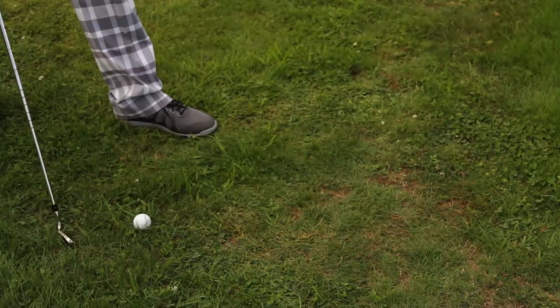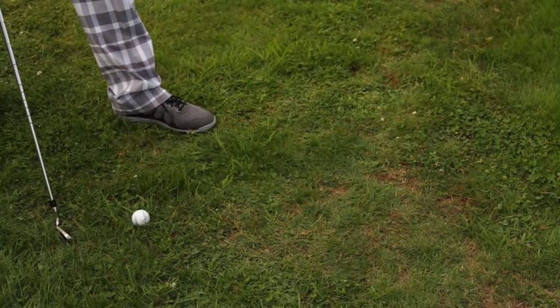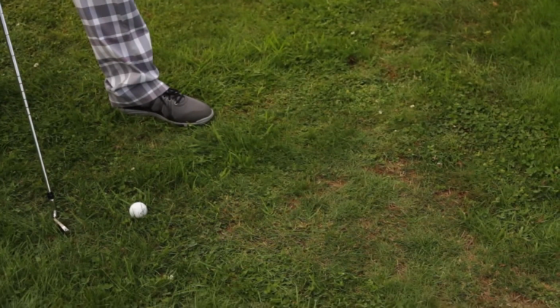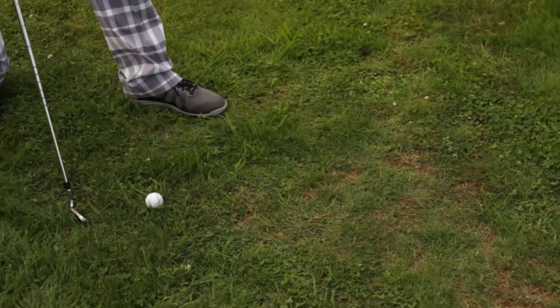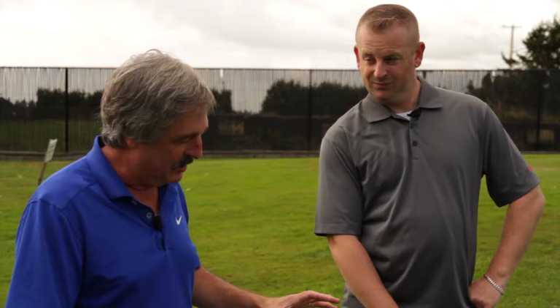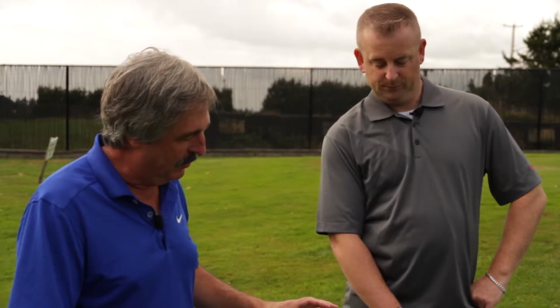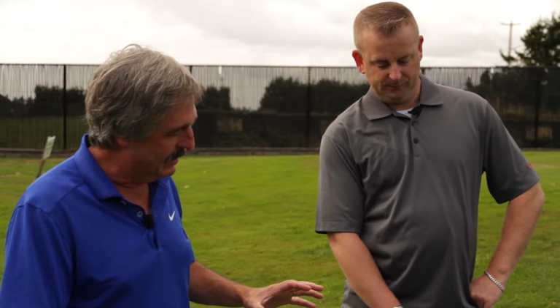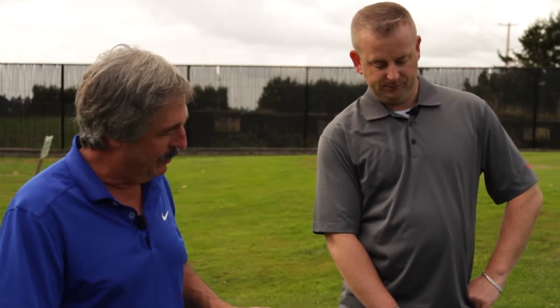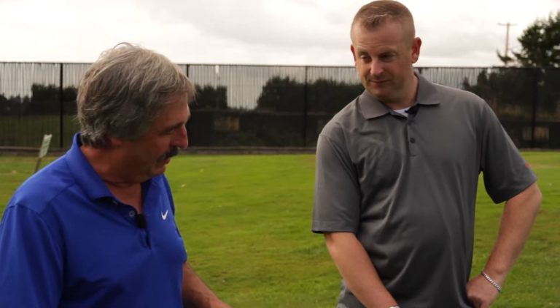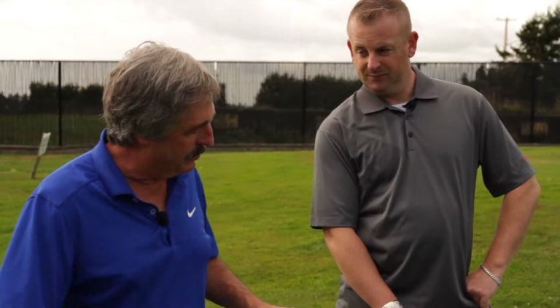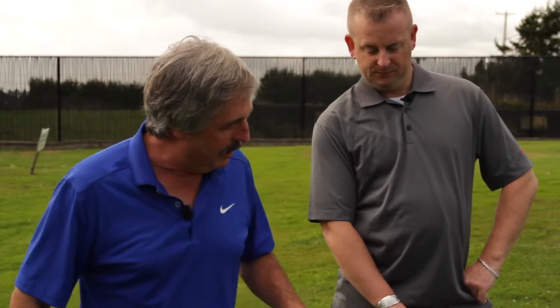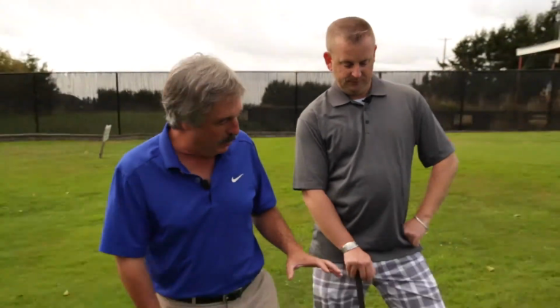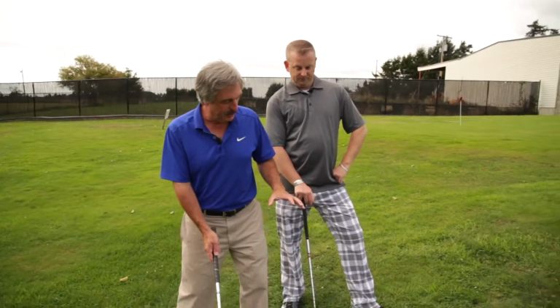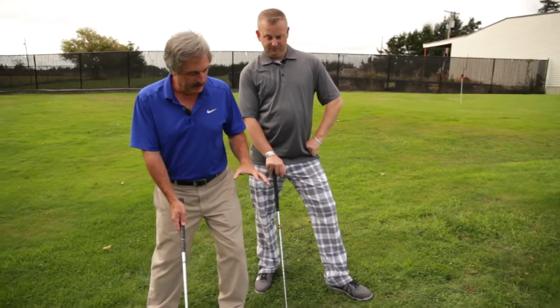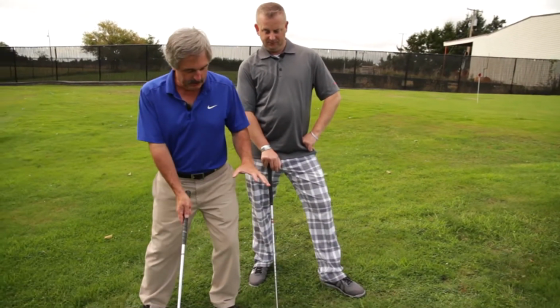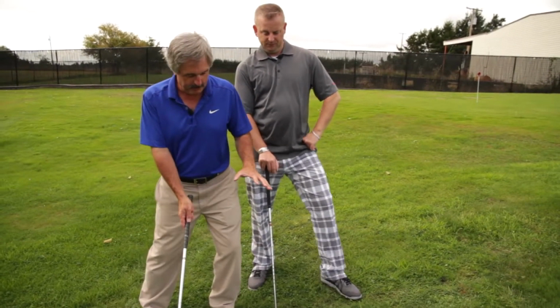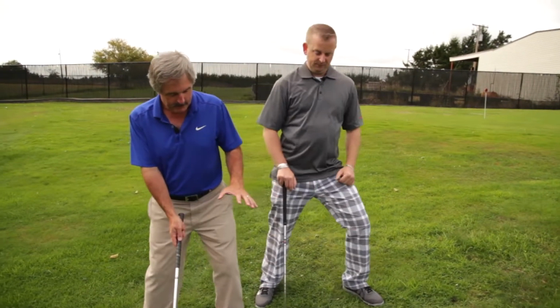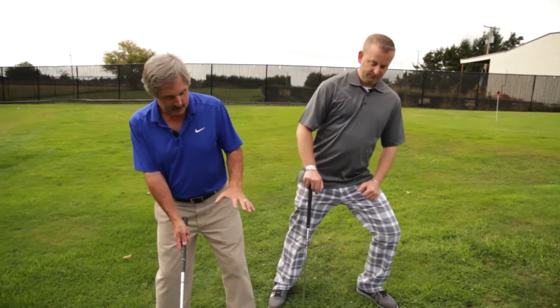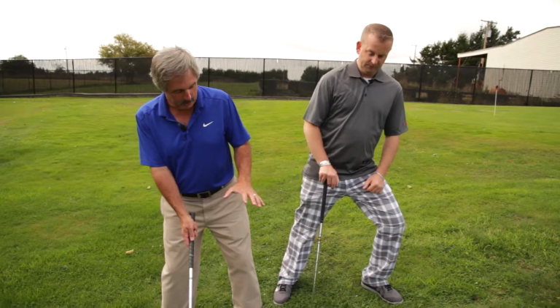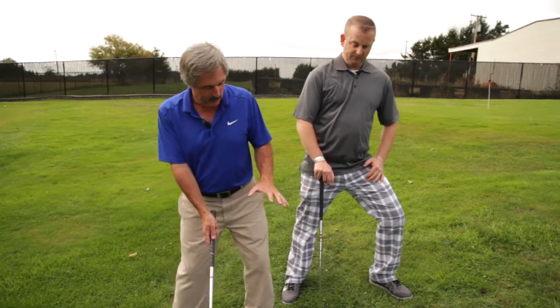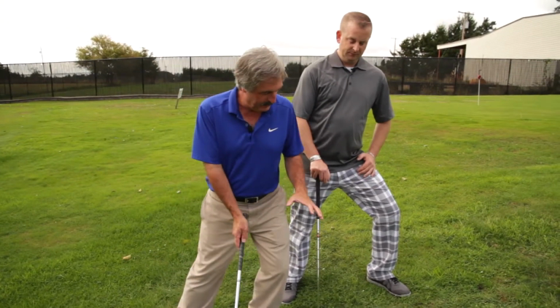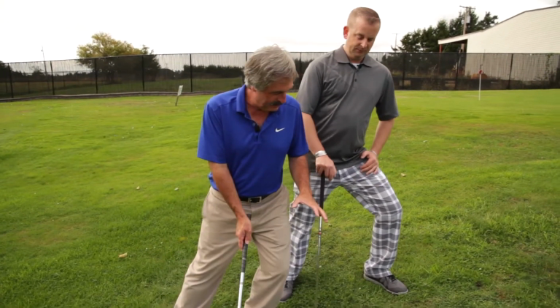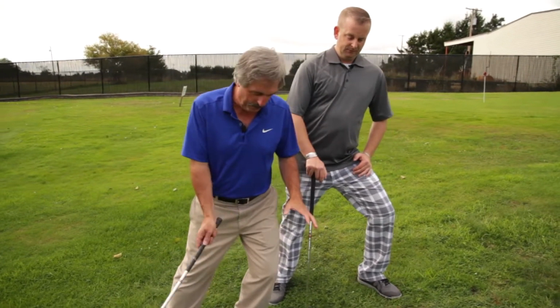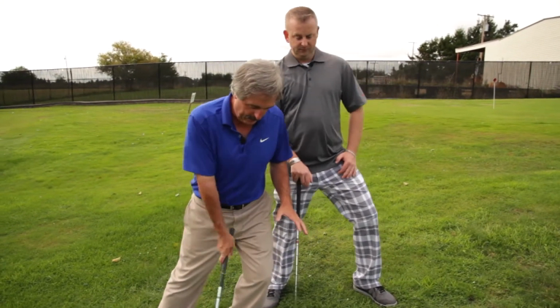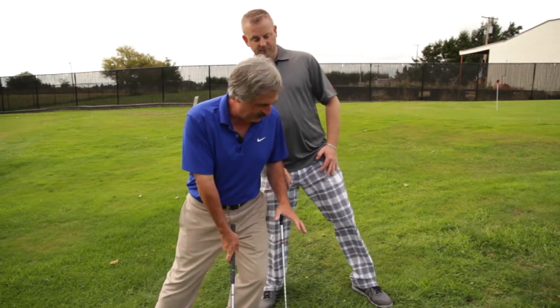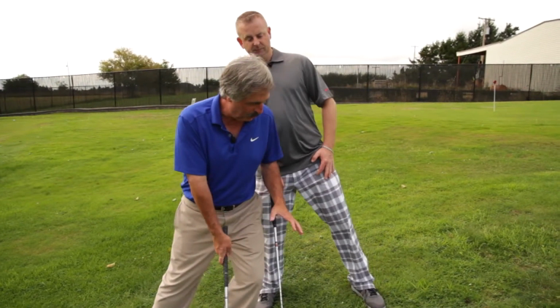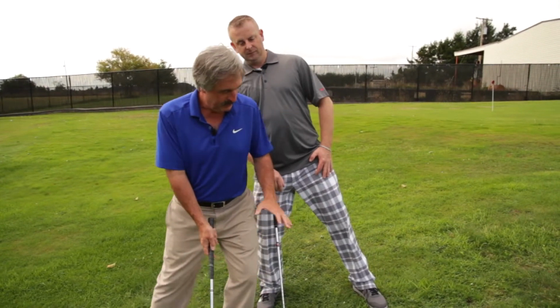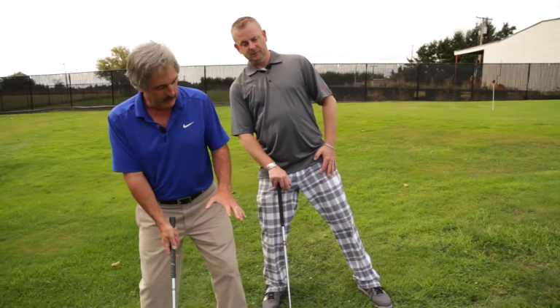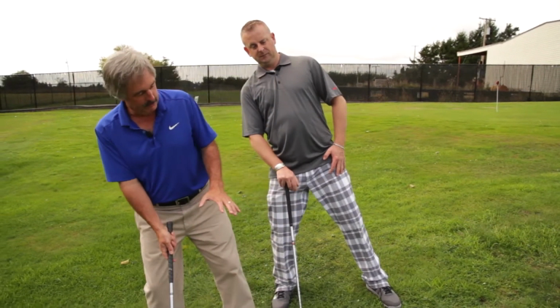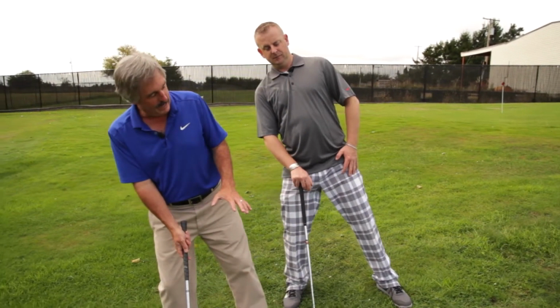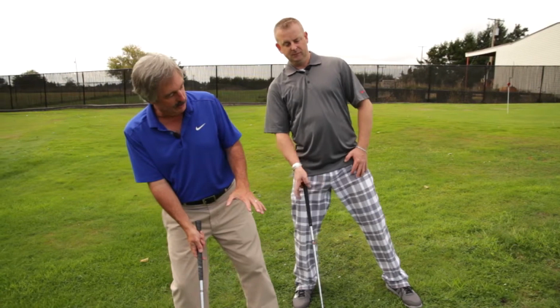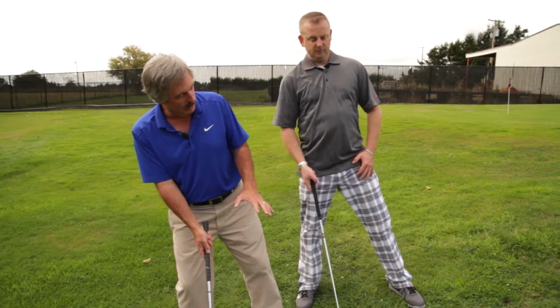Now we're hitting it uphill — the same sort of thing as that downhill lie. When you set up, you want to try and level yourself to the slope. Don't lean into the slope or you'll dig into the slope. Don't lean too far back or you'll top it.